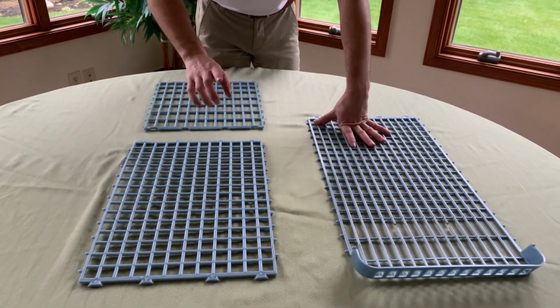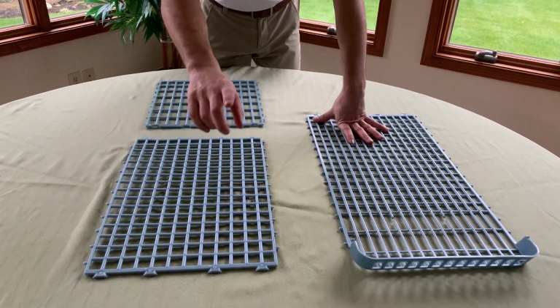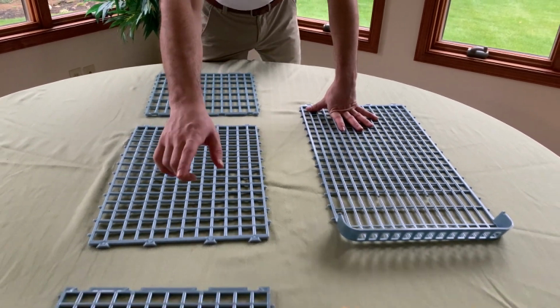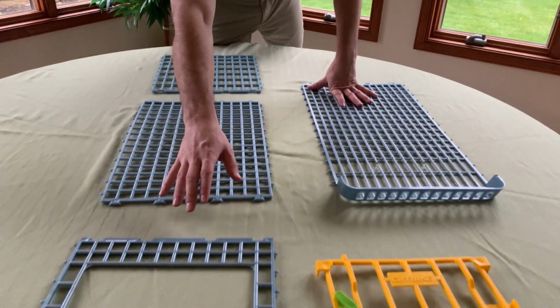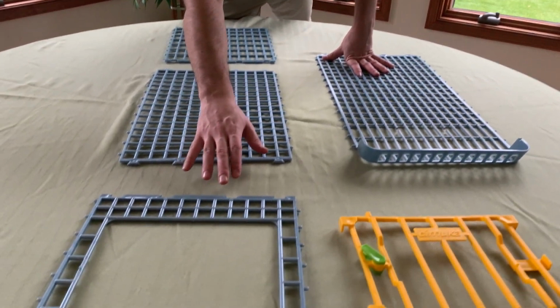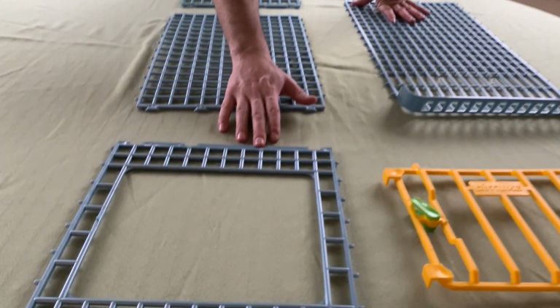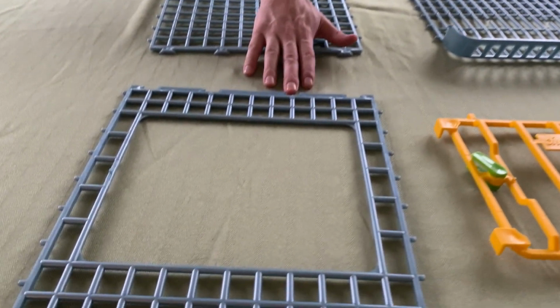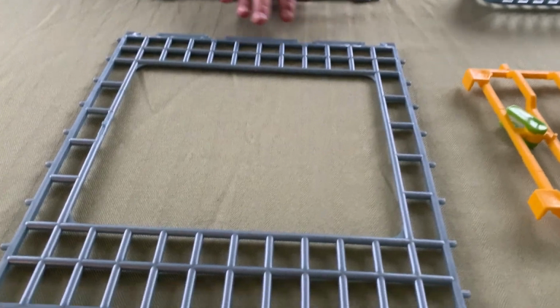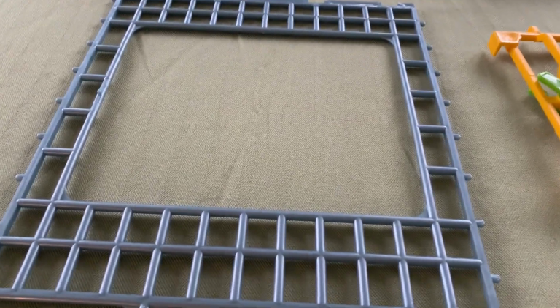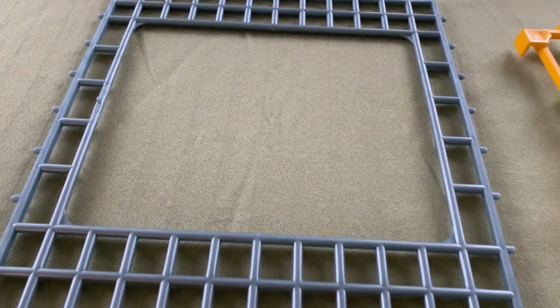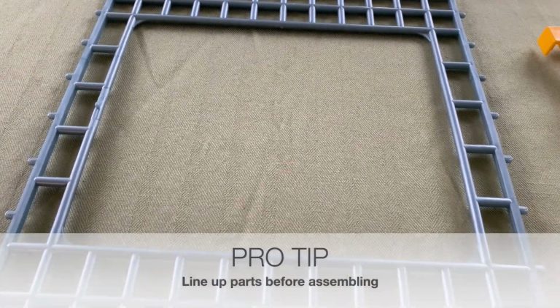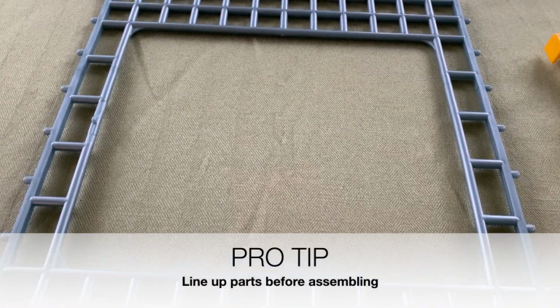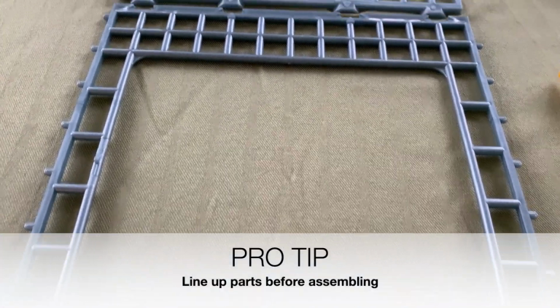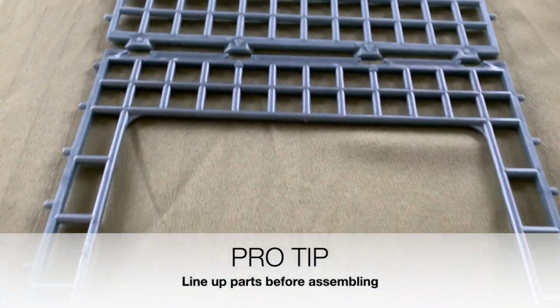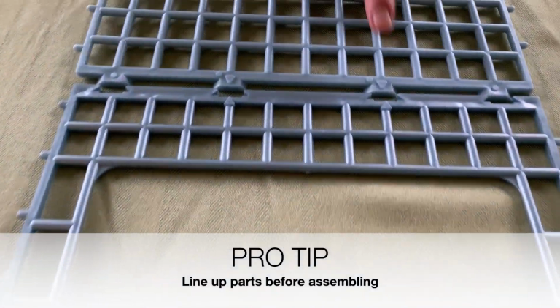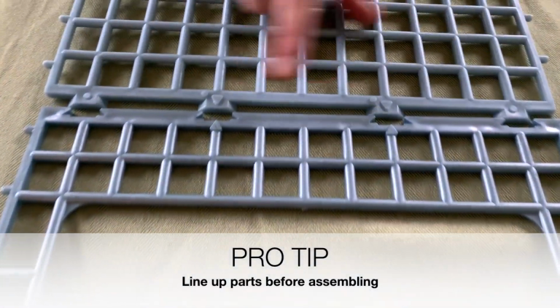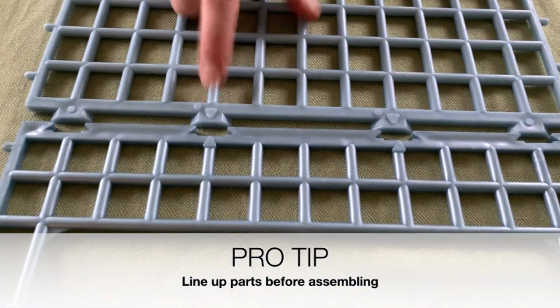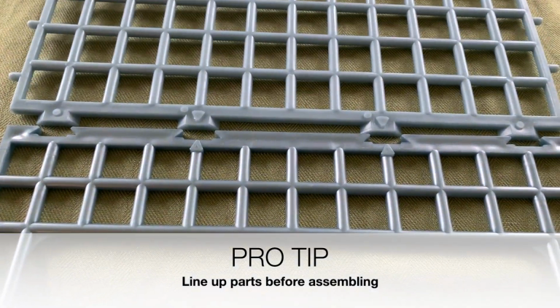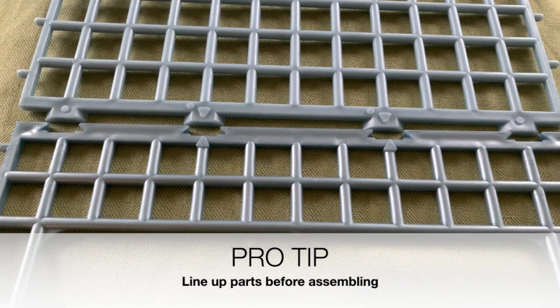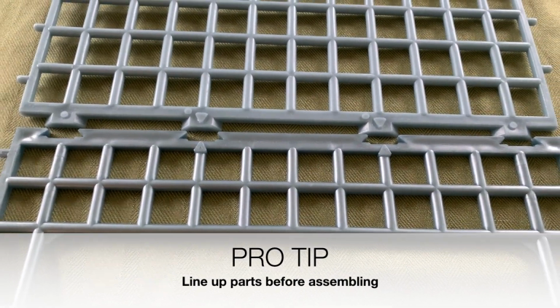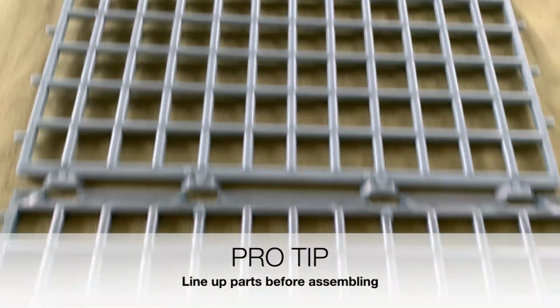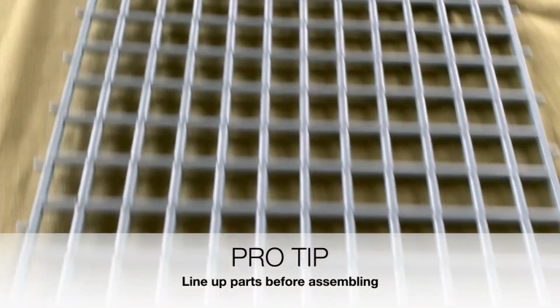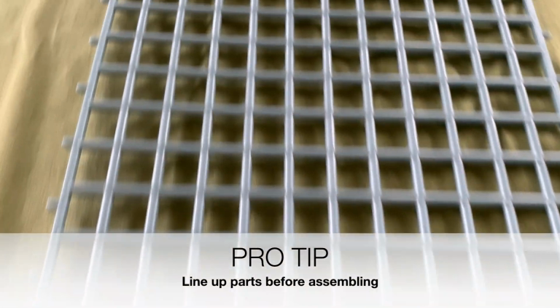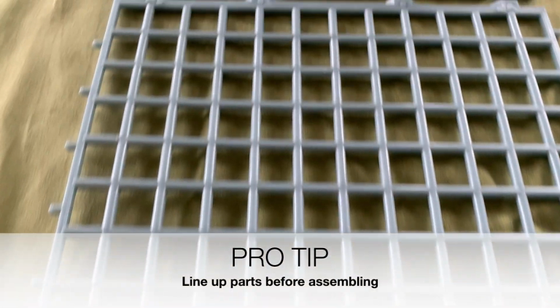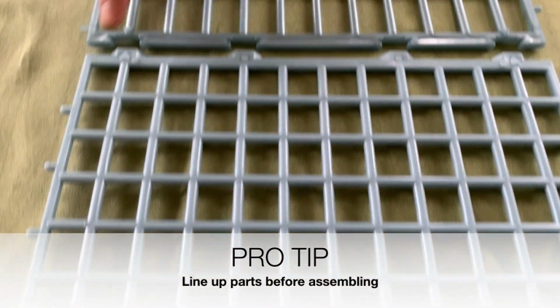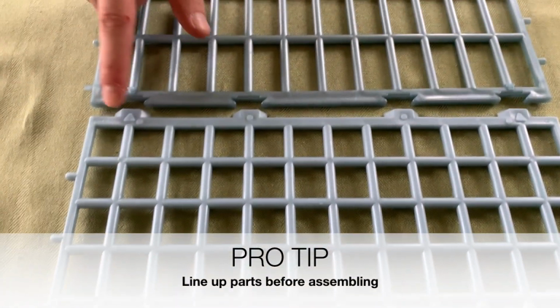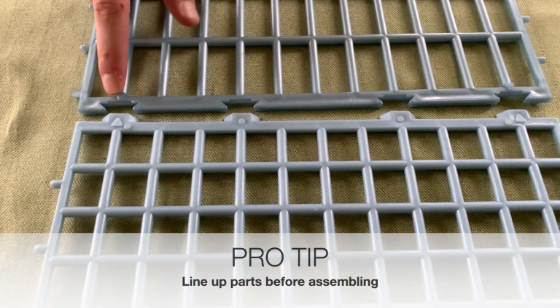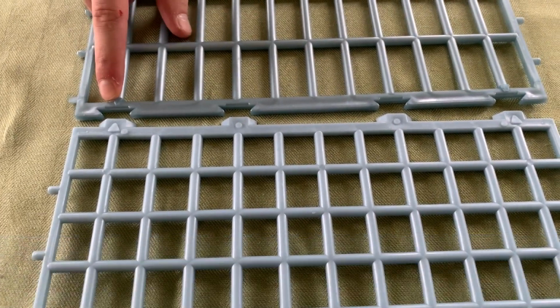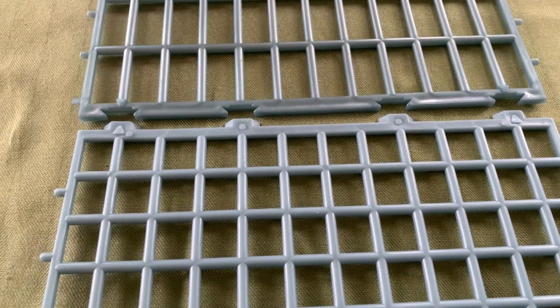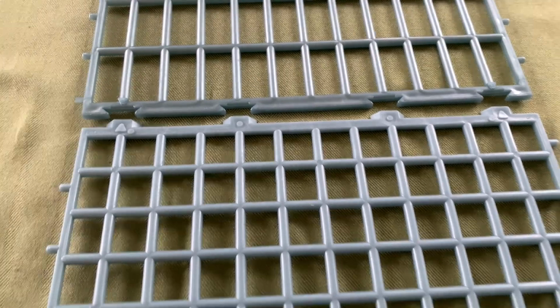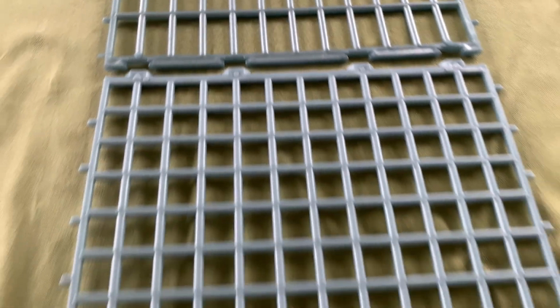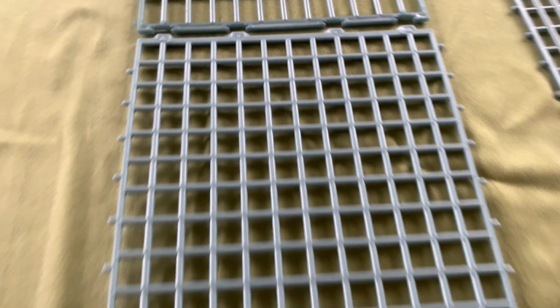If you zoom in to the front wall, you'll see that they have these arrows, and all arrows are going to line up on this unit. This is how you know you'll be assembling it correctly.